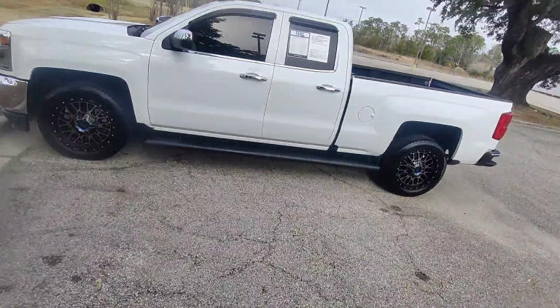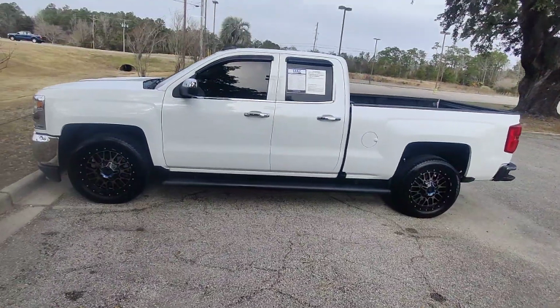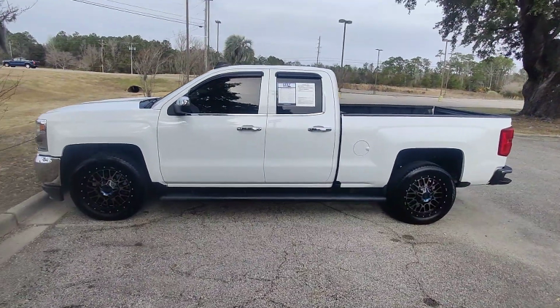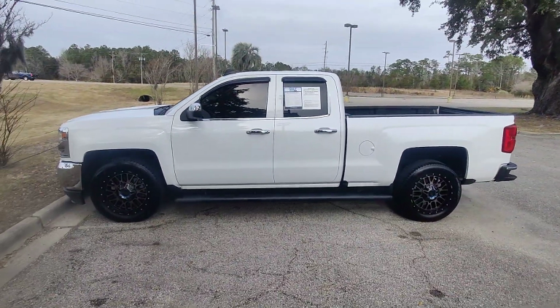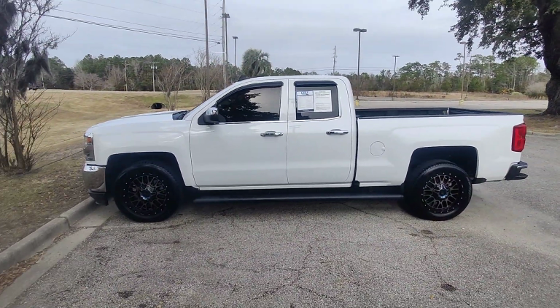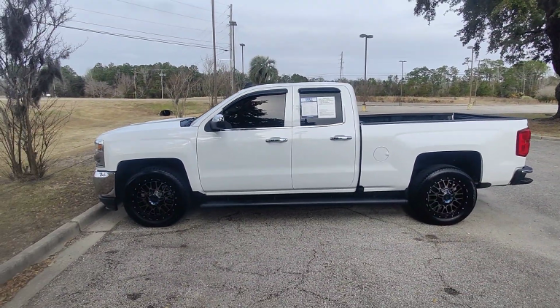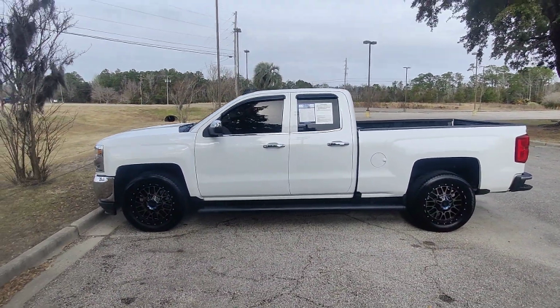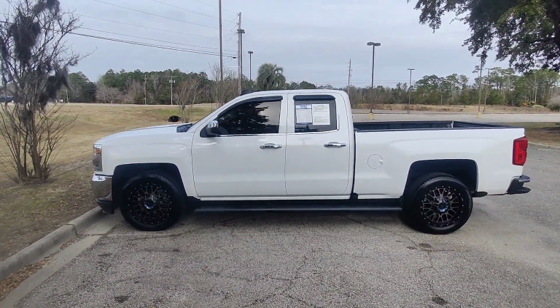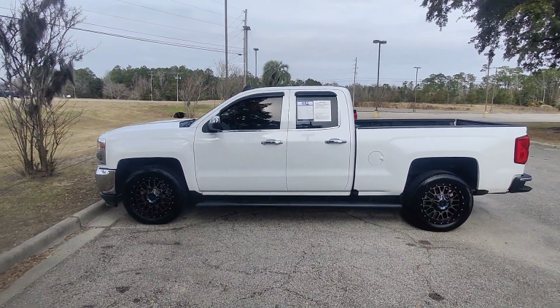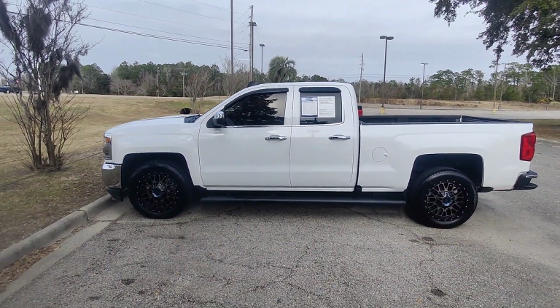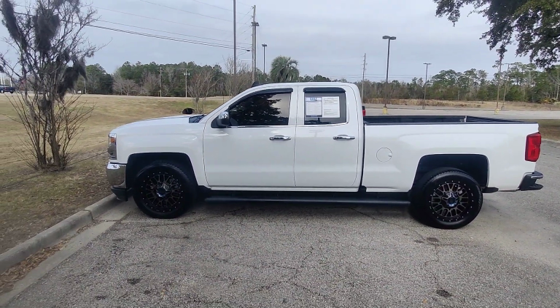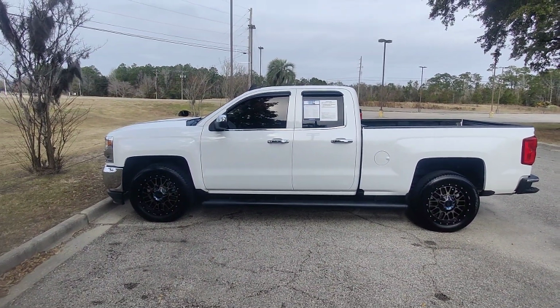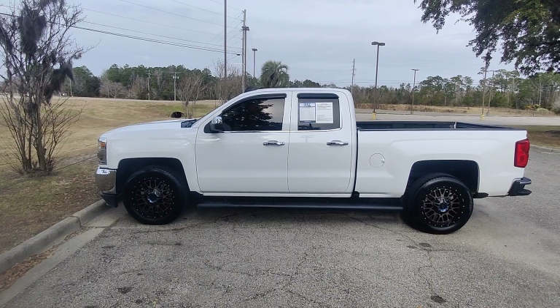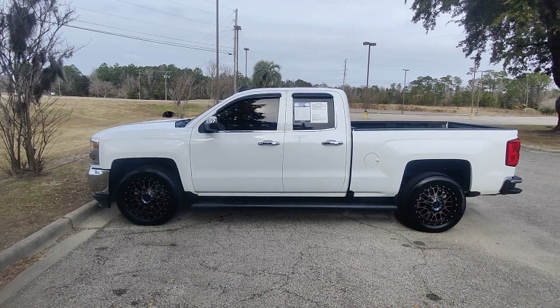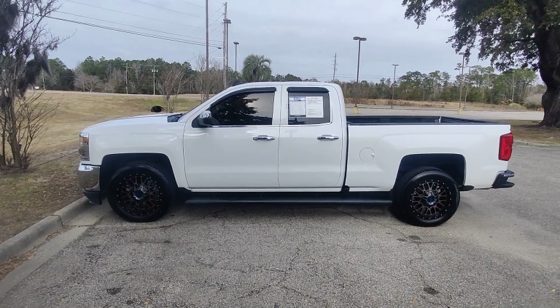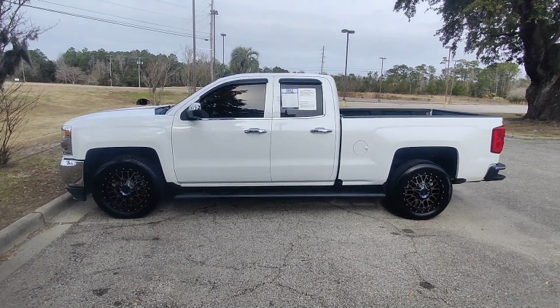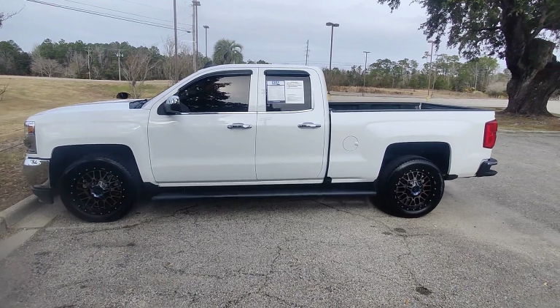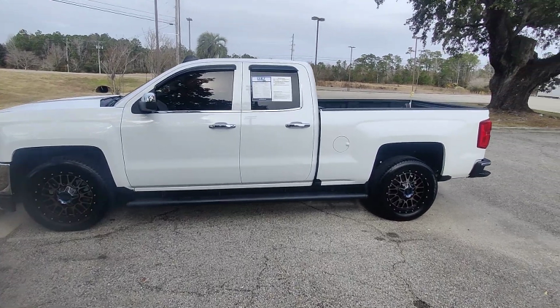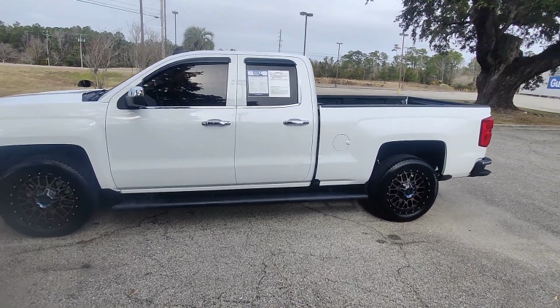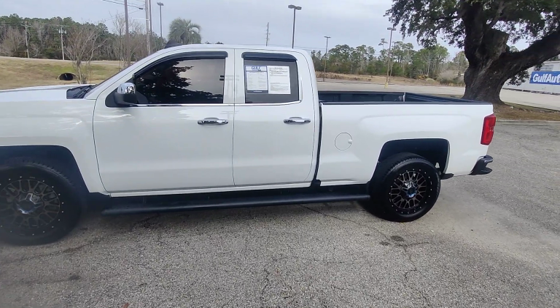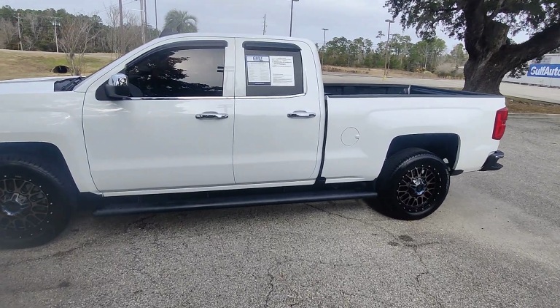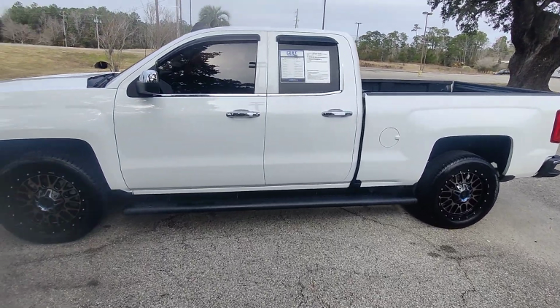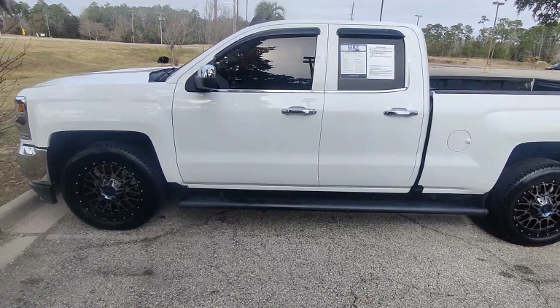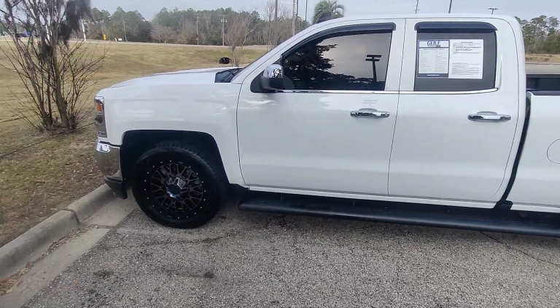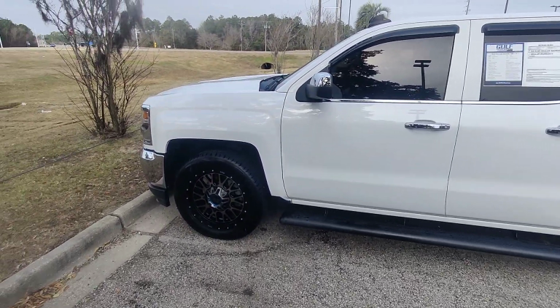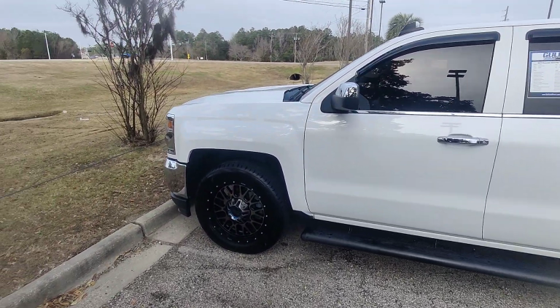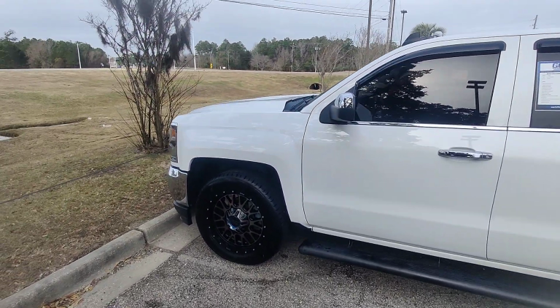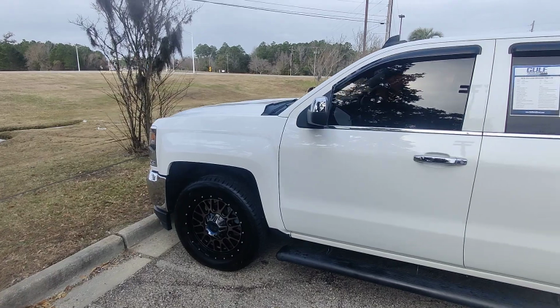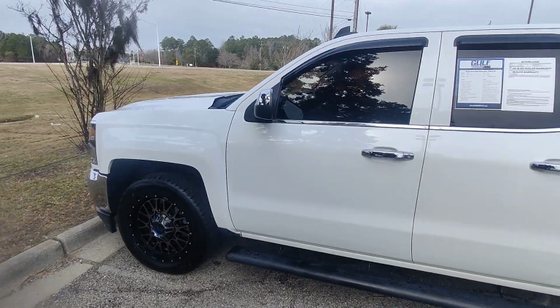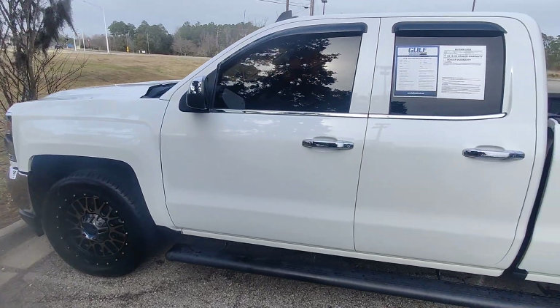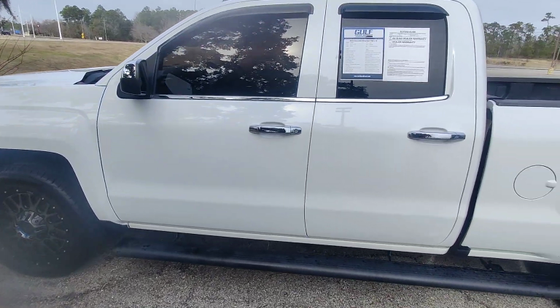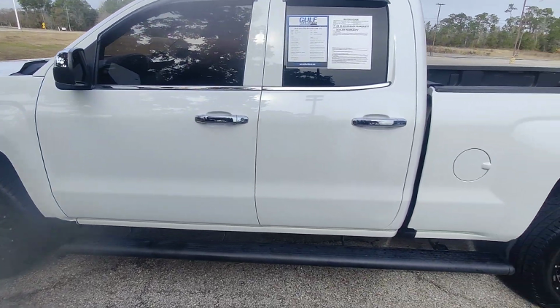What is going on guys? Kai here at Golf Auto Direct in Waveland, Mississippi, bringing you the 2018 Chevy Silverado 1500 LTZ with only 102k miles on it.